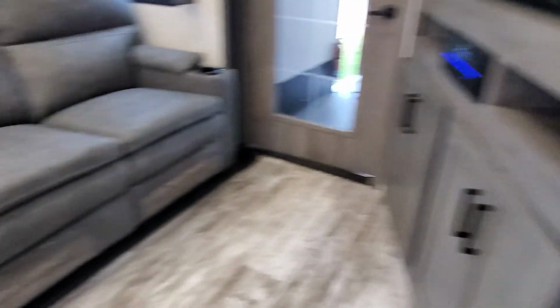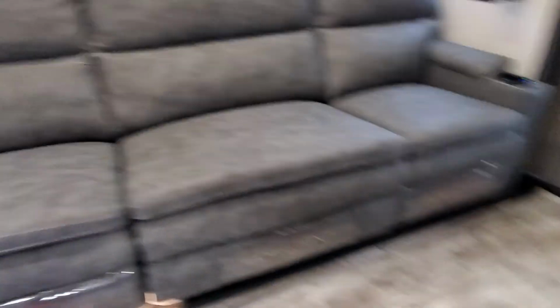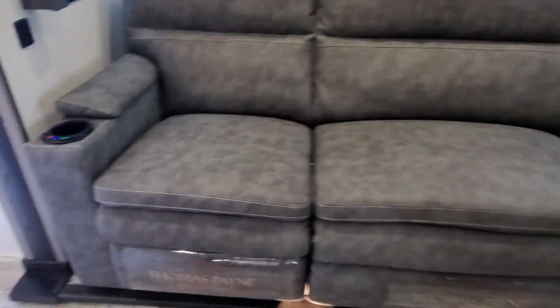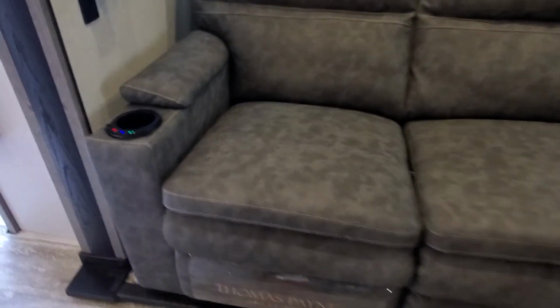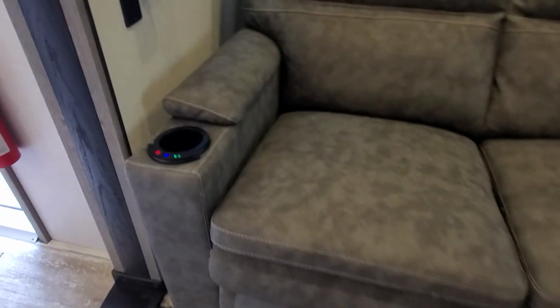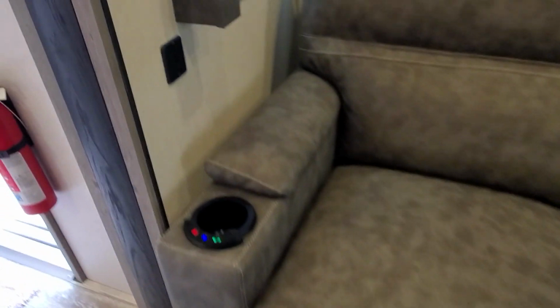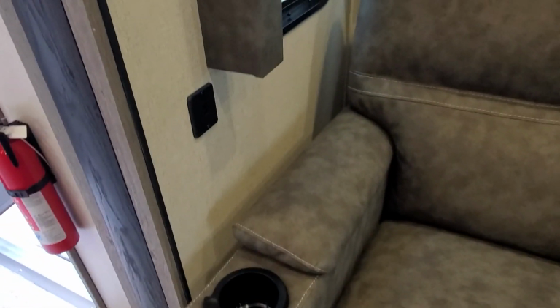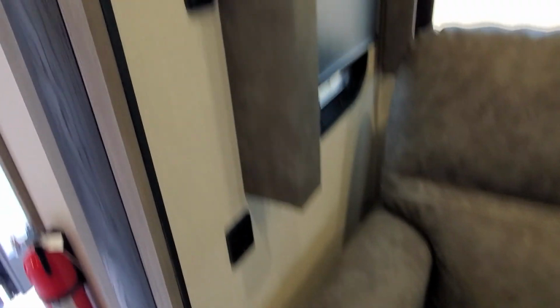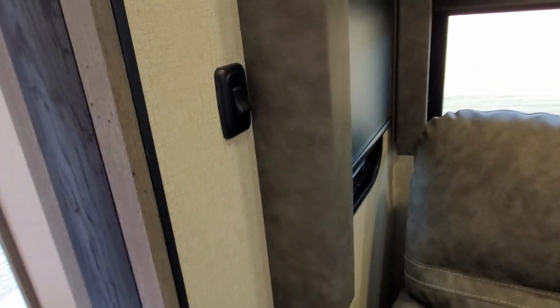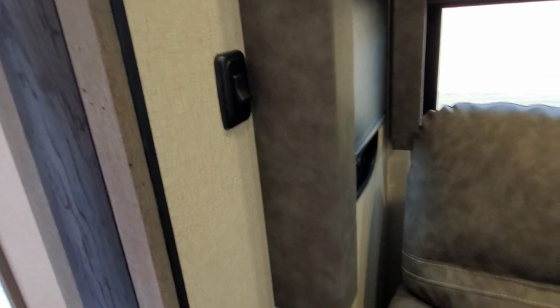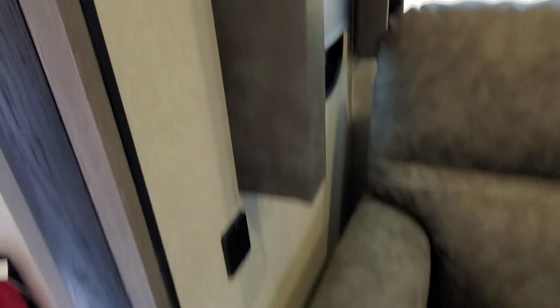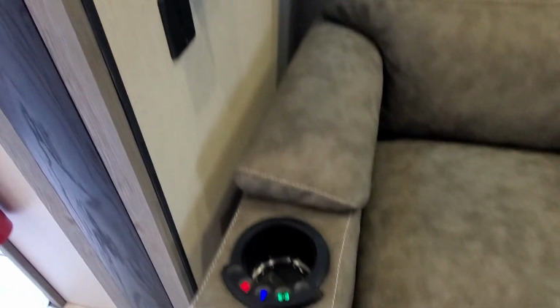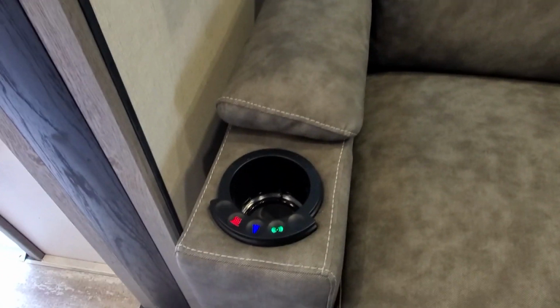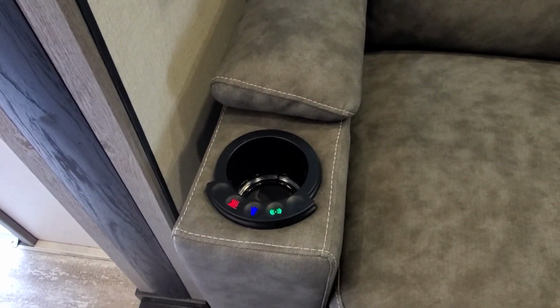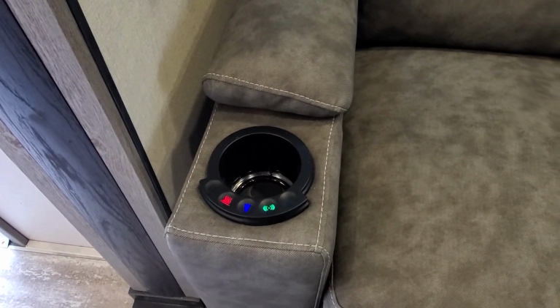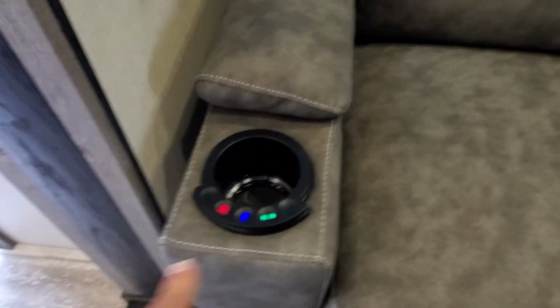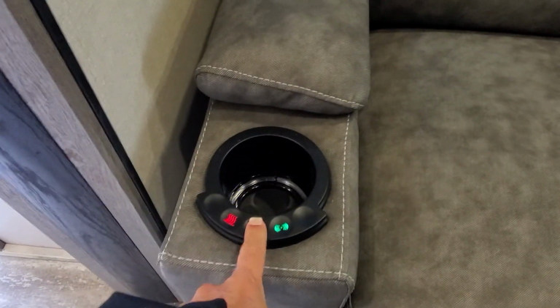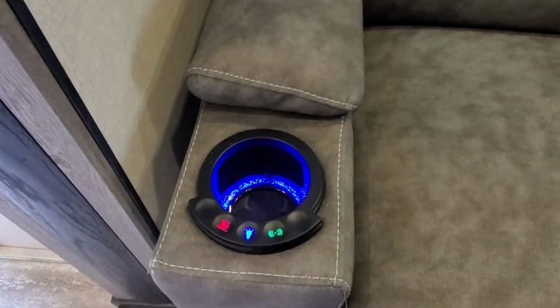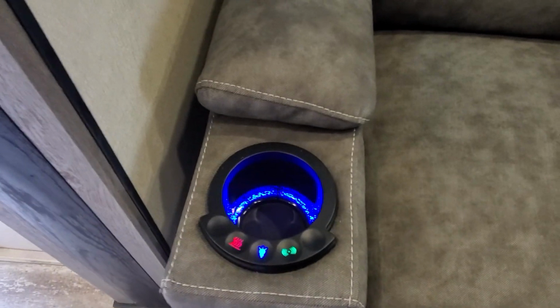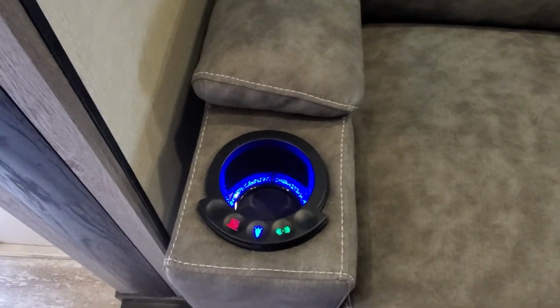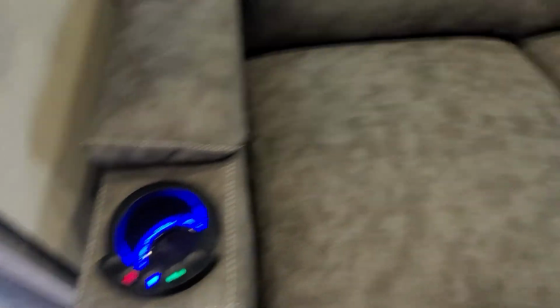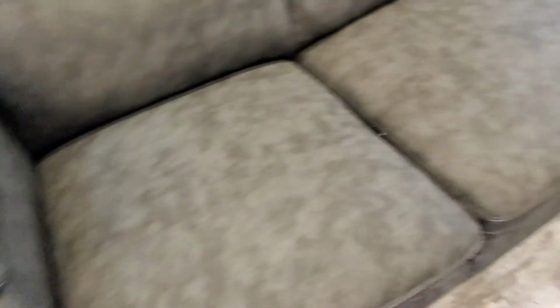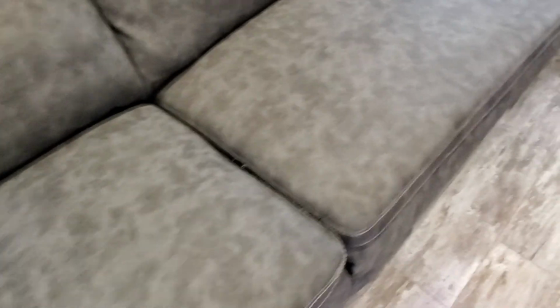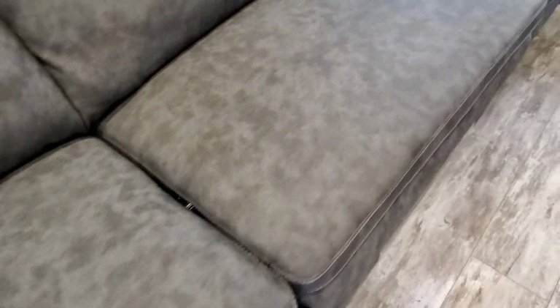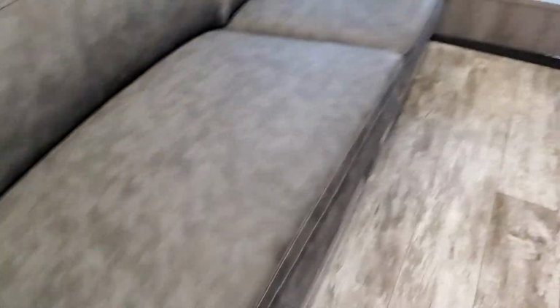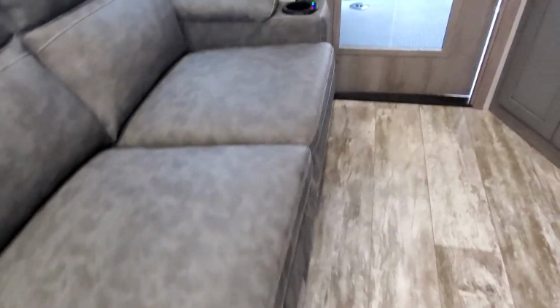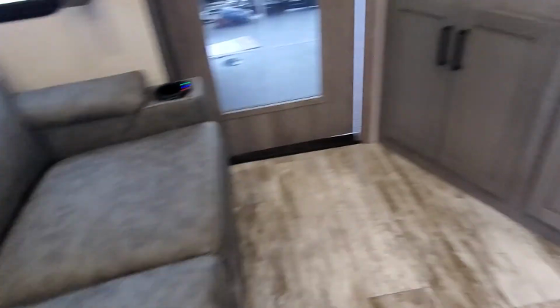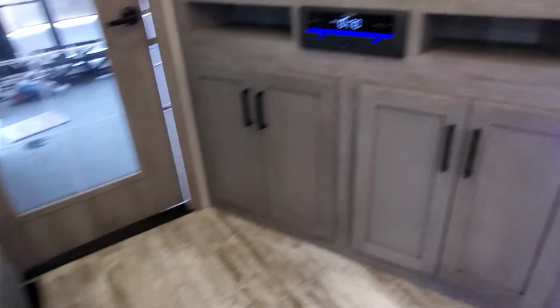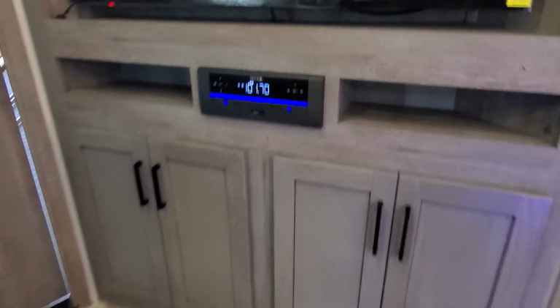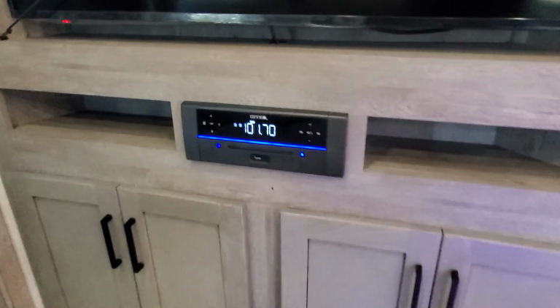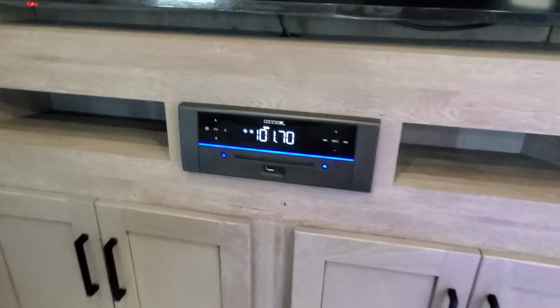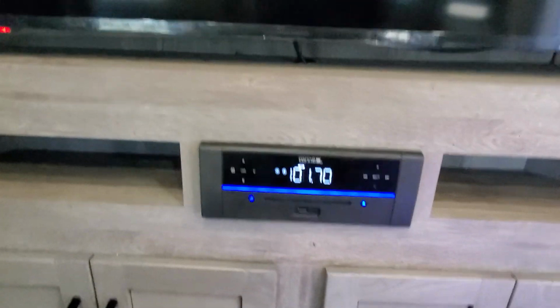Coming around, we've got your USB ports, LED lighting switches, heat and massage function, and a little LED light inside your cup holders for your two end recliners. Got the radio cranking.